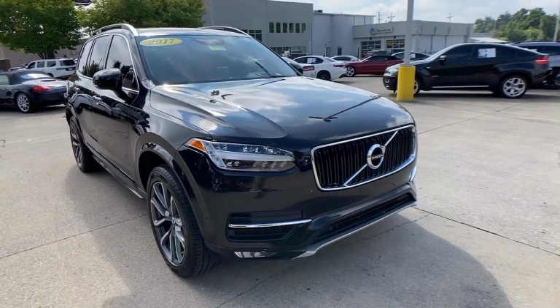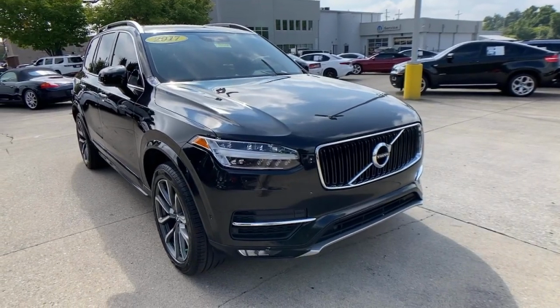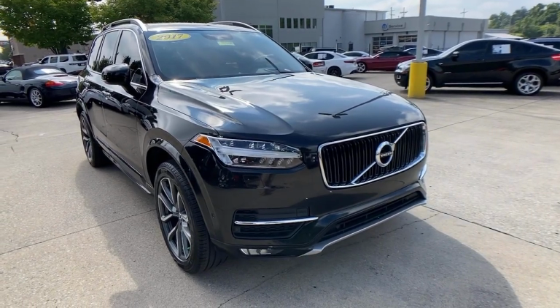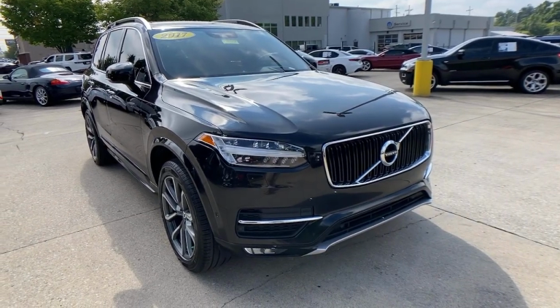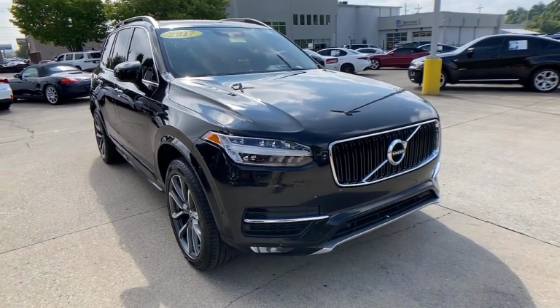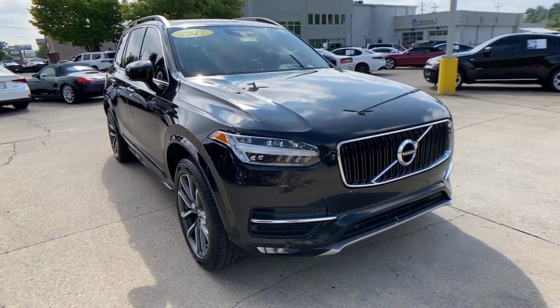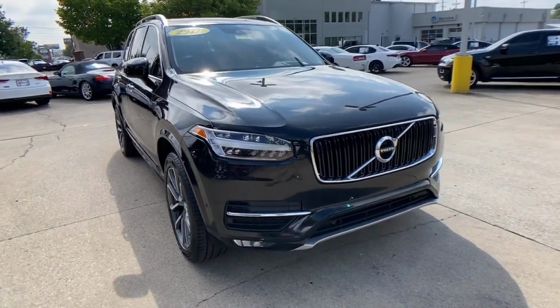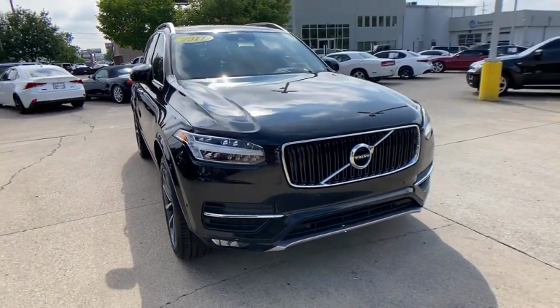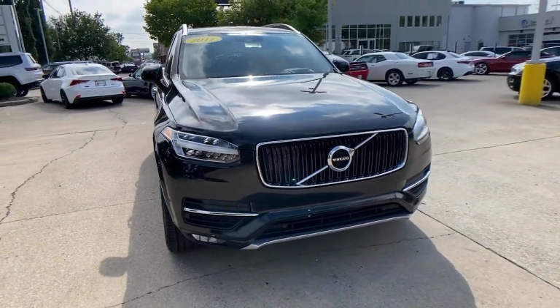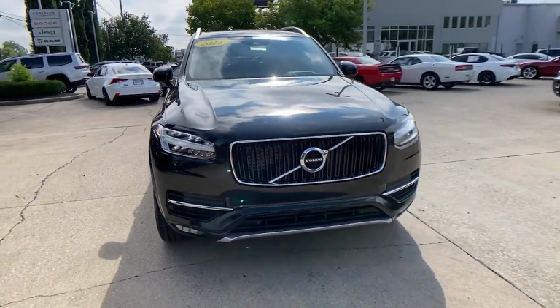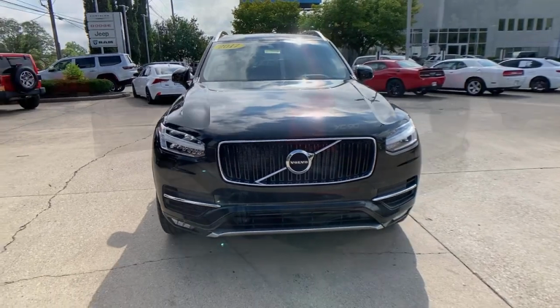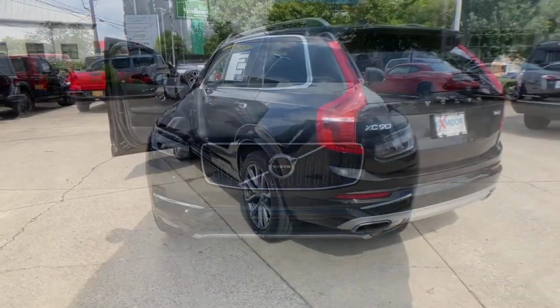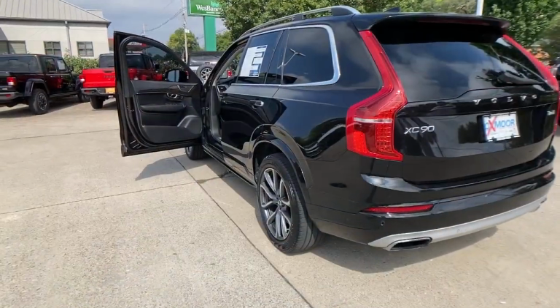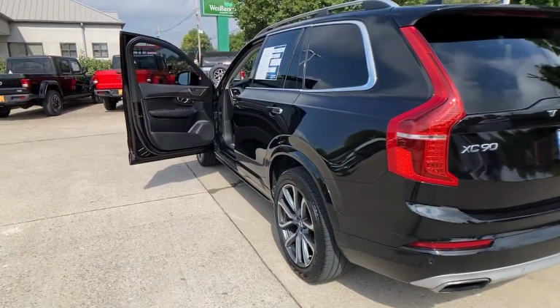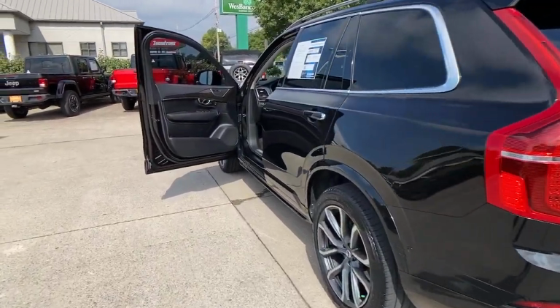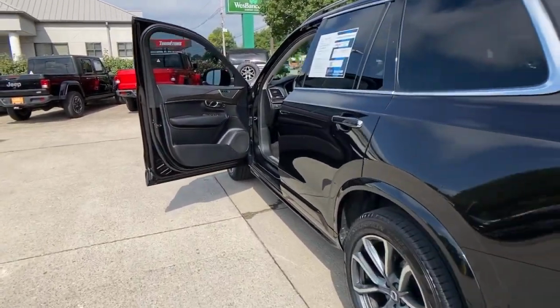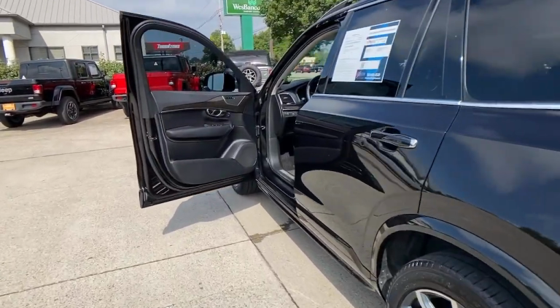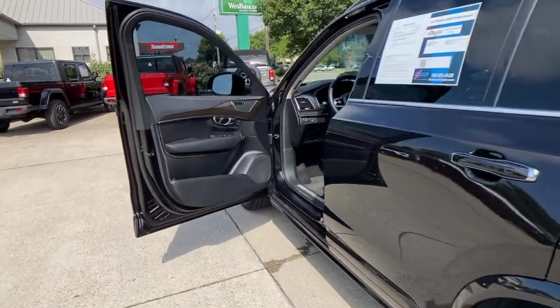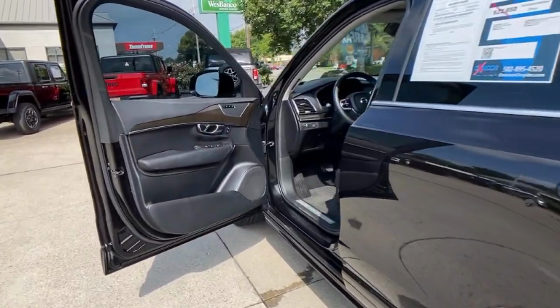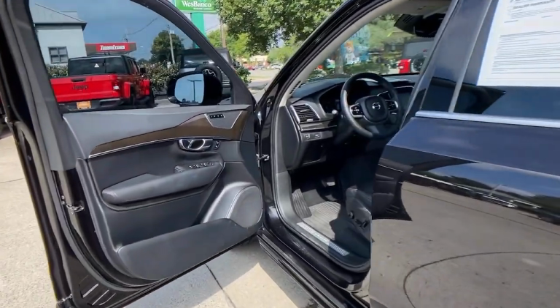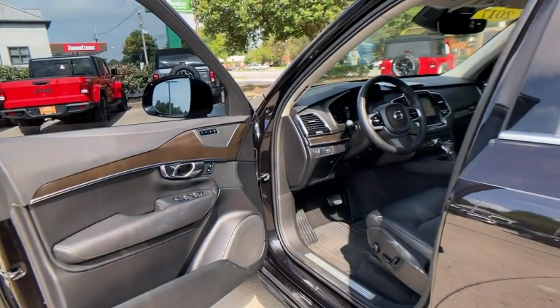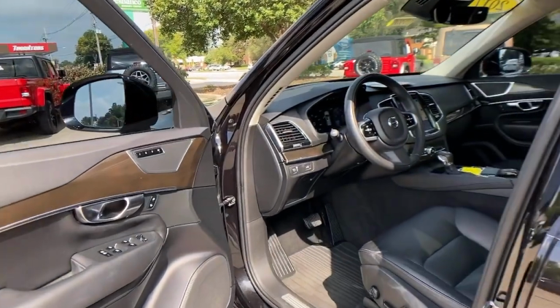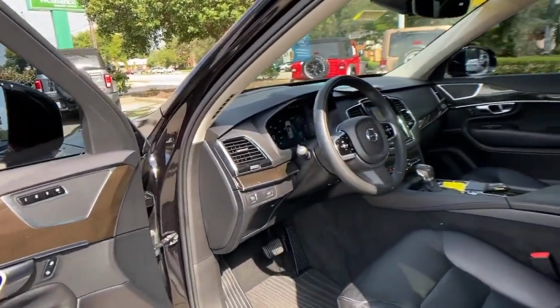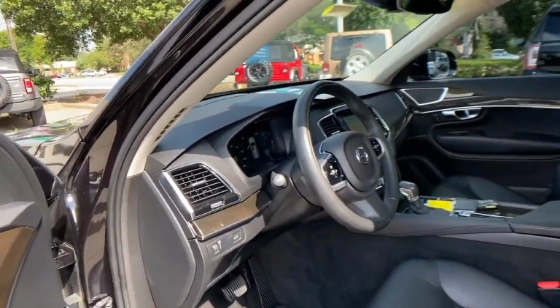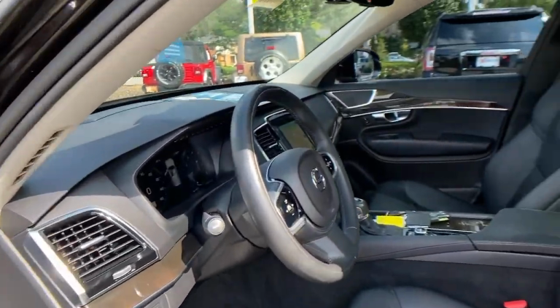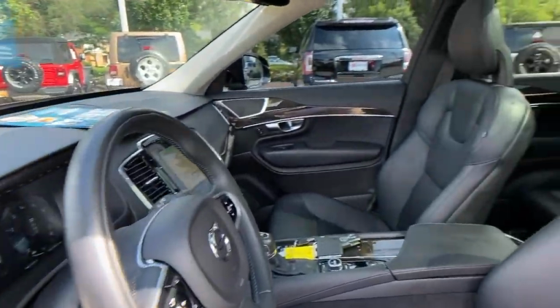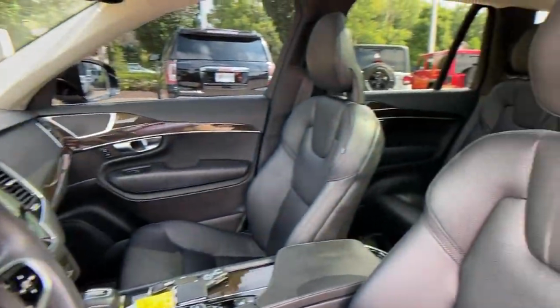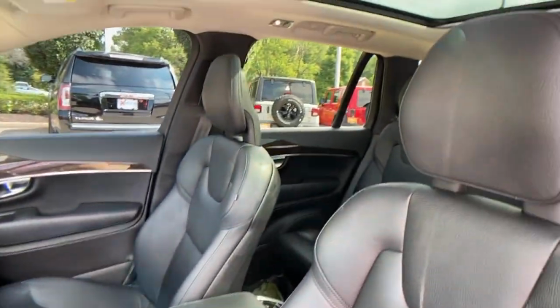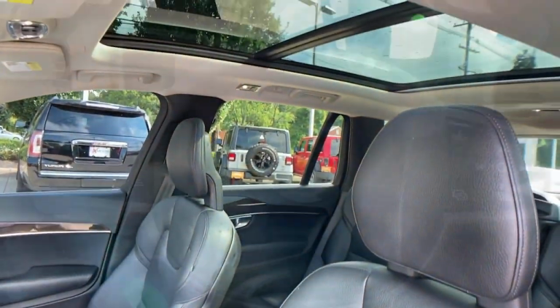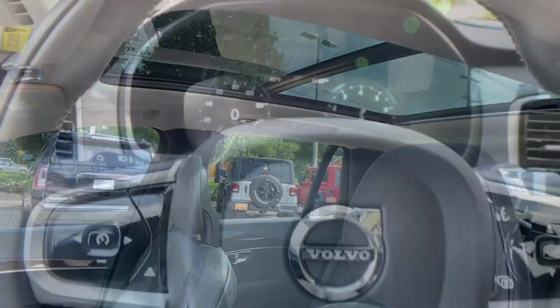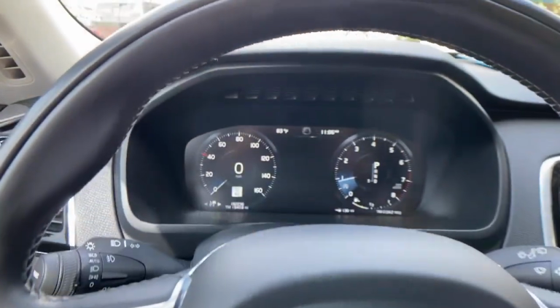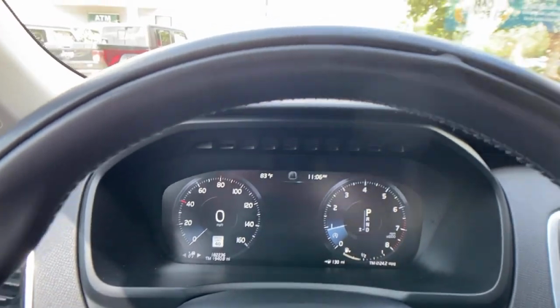Travel with peace of mind in this exquisitely crafted XC90. Whether your passion is for the traditional gas-powered or twin-engine plug-in hybrid model, this premium safety-focused SUV brings refinement, capability, and tasteful style to every excursion.